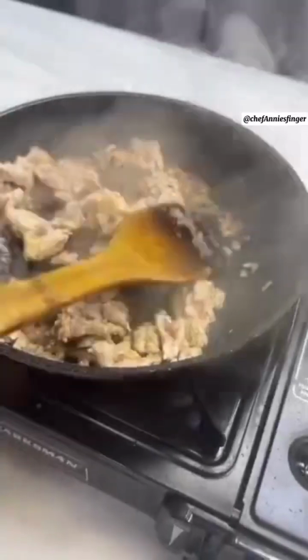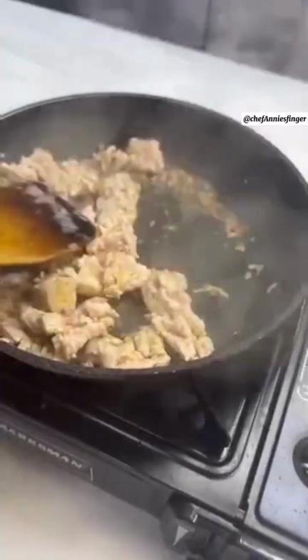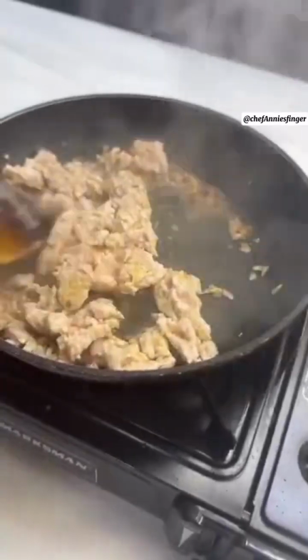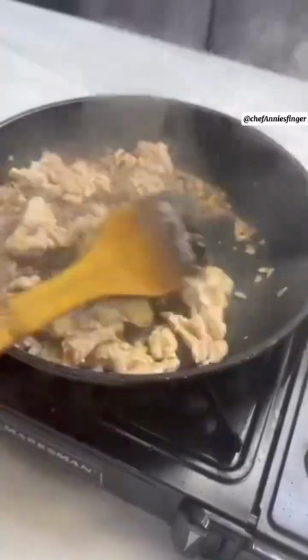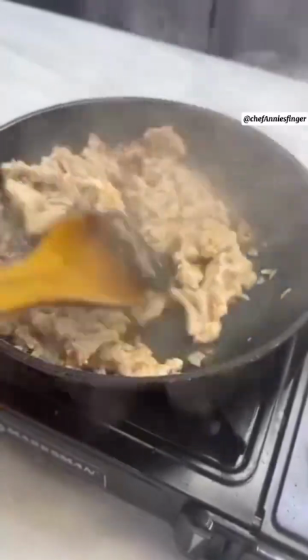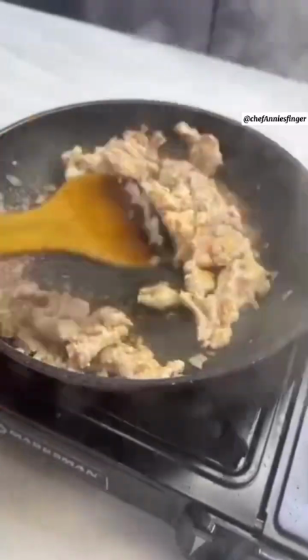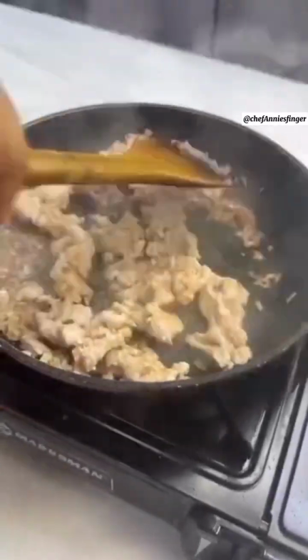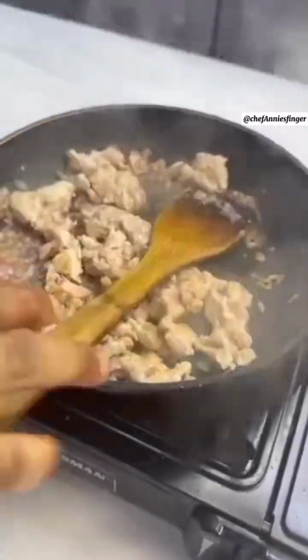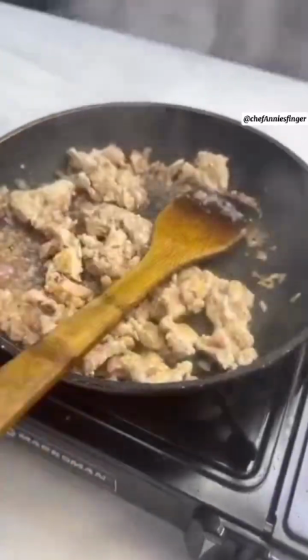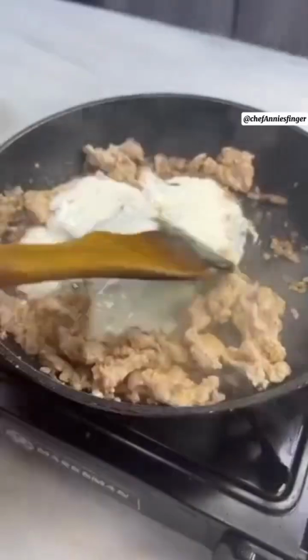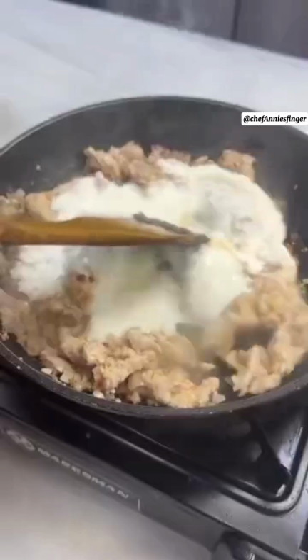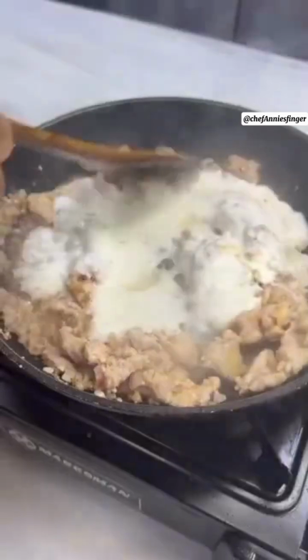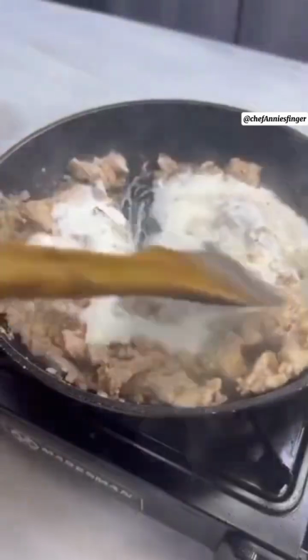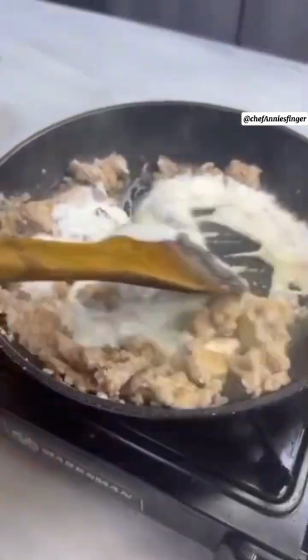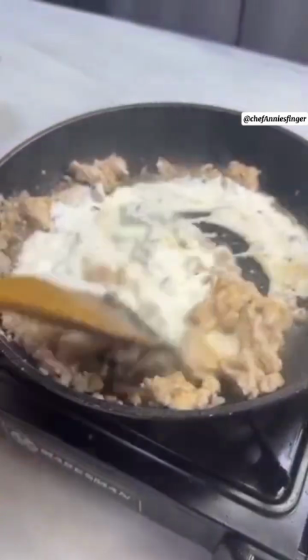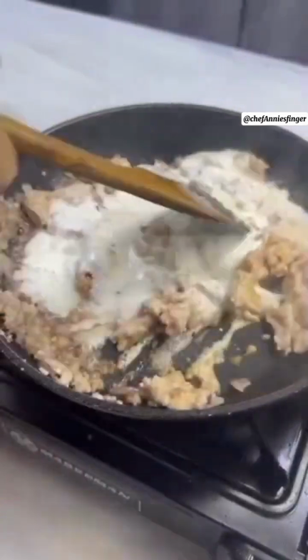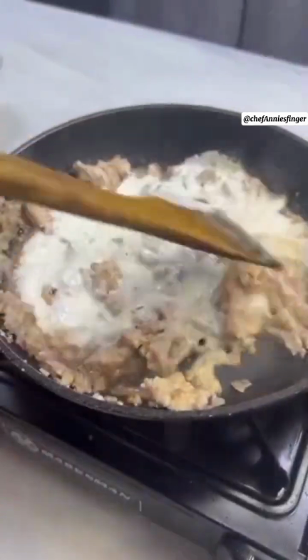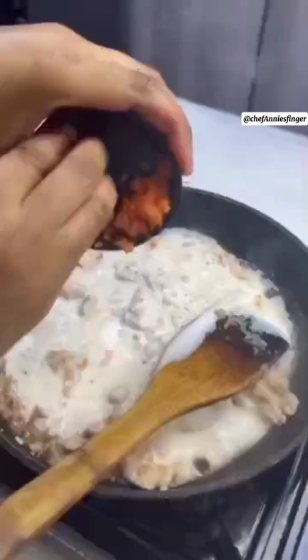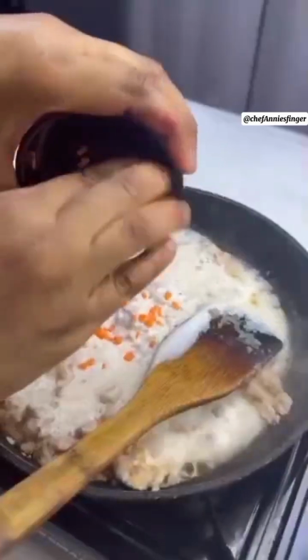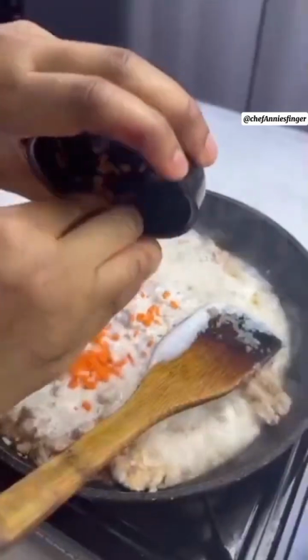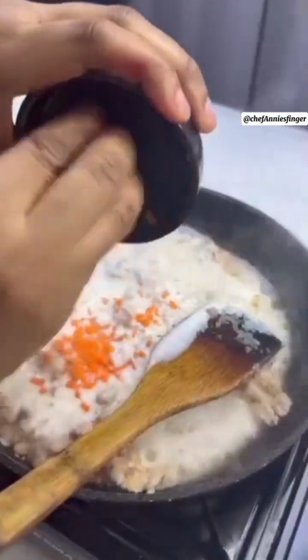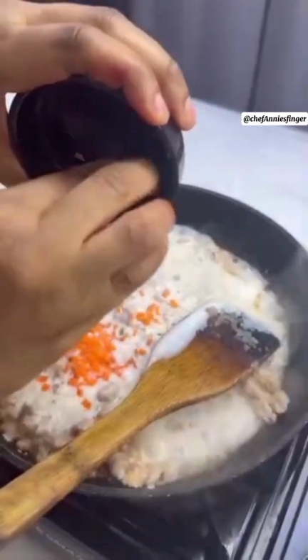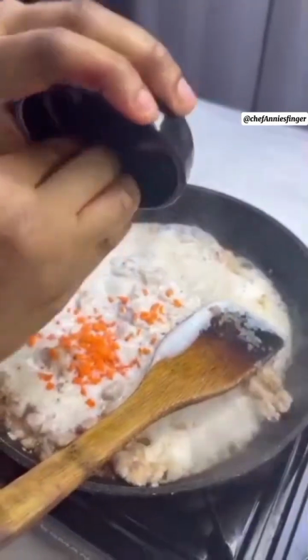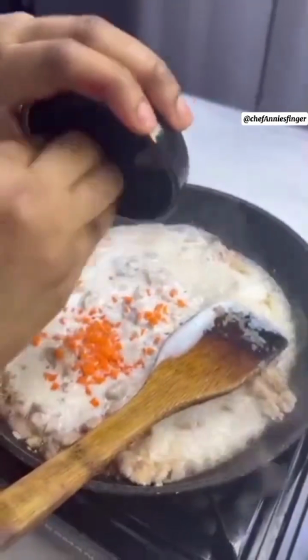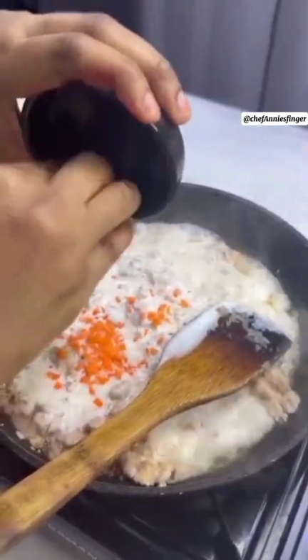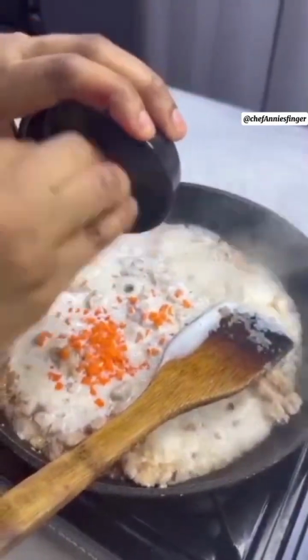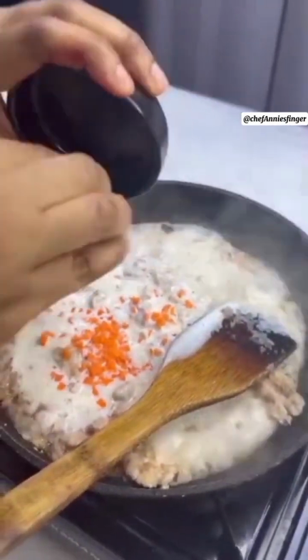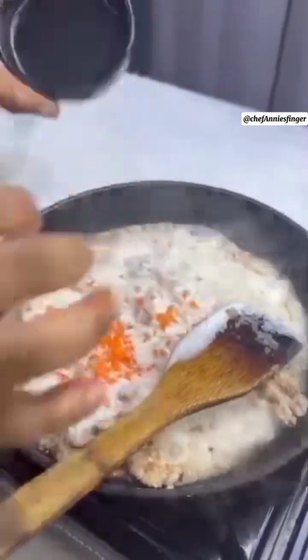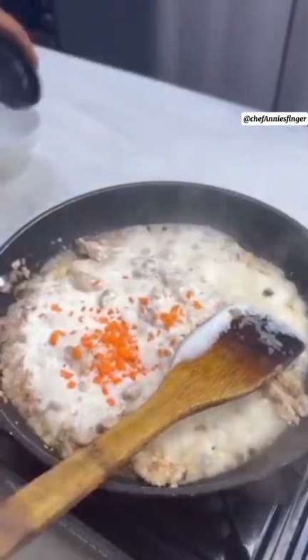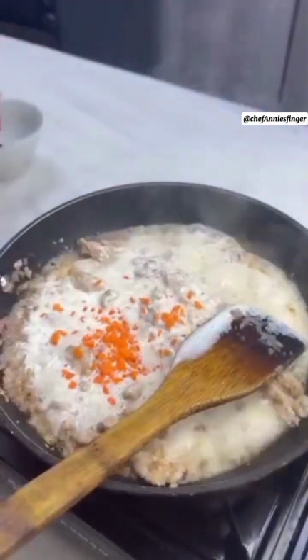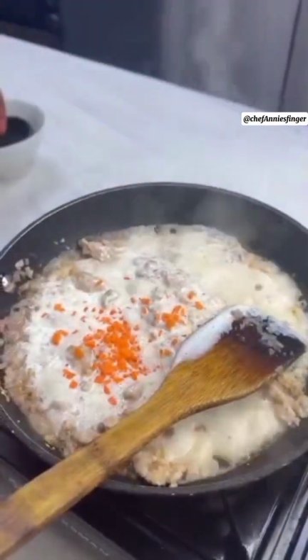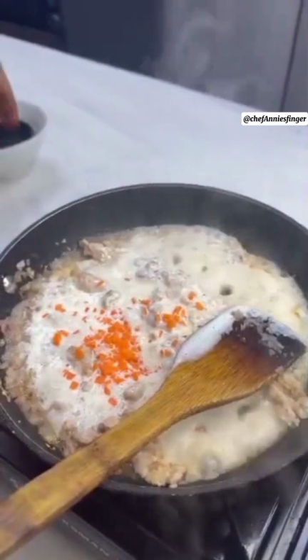Give it a stir. Add your cooking cream, then add minced carrots to it. Give it another stir.